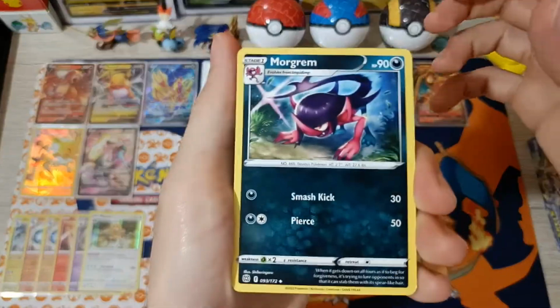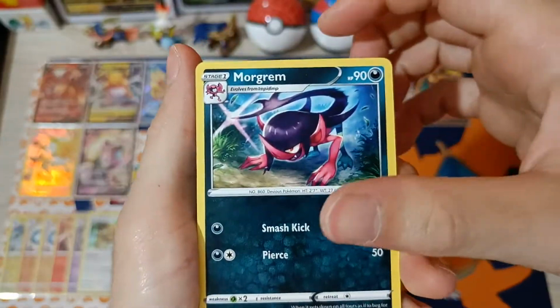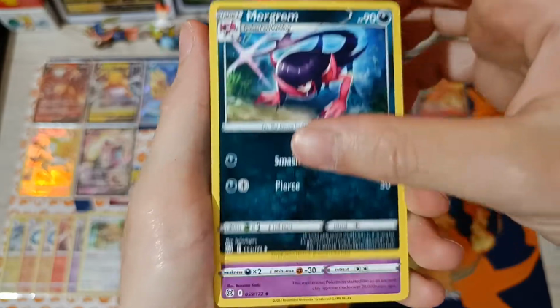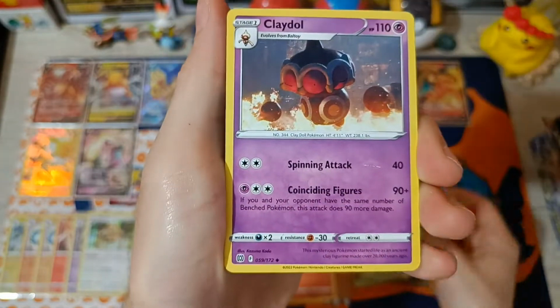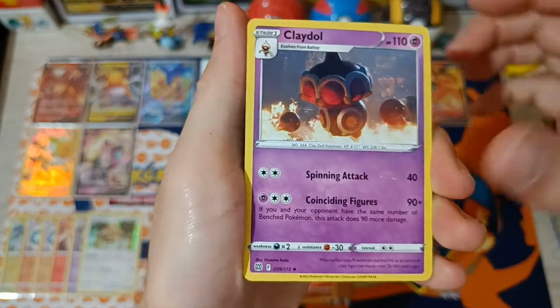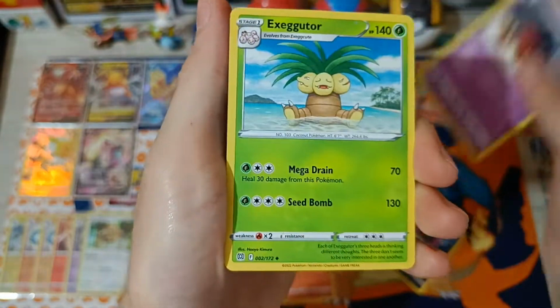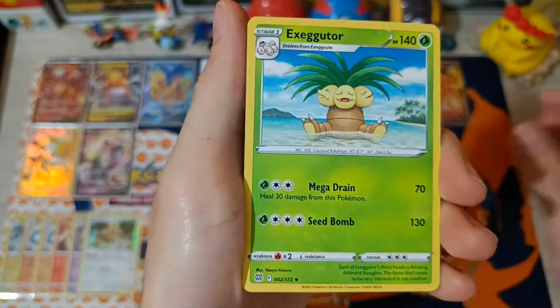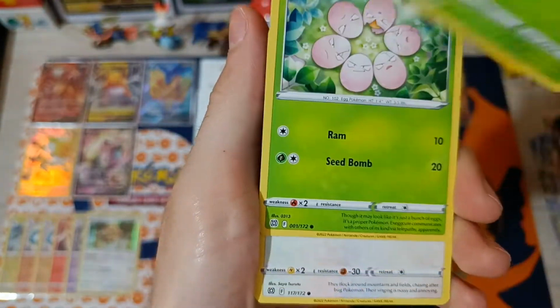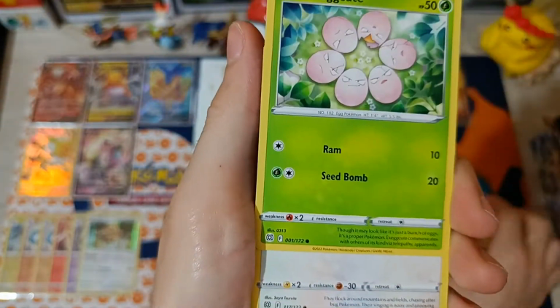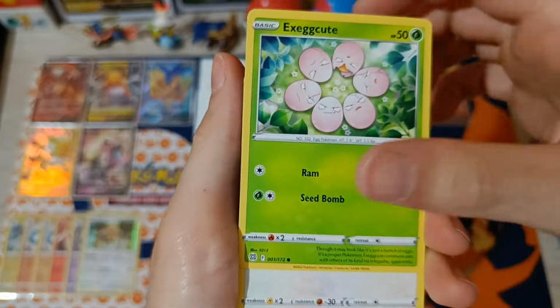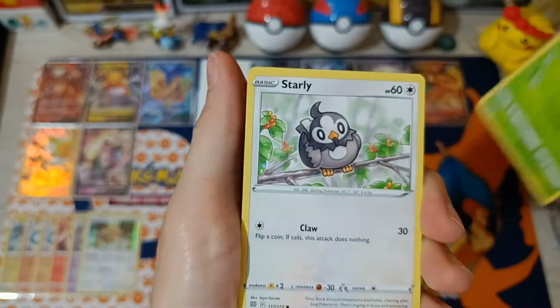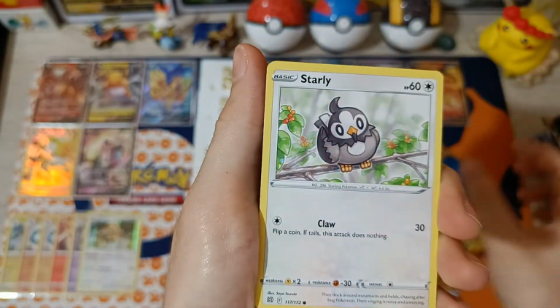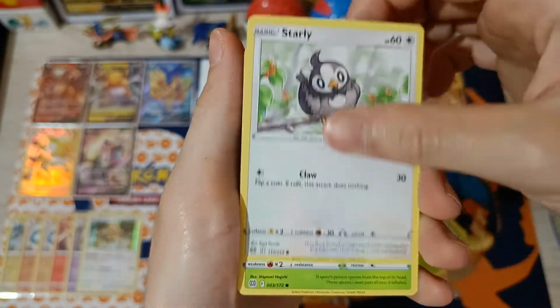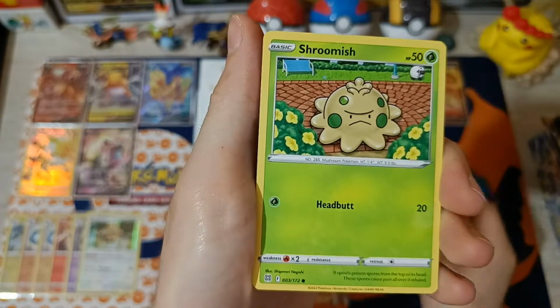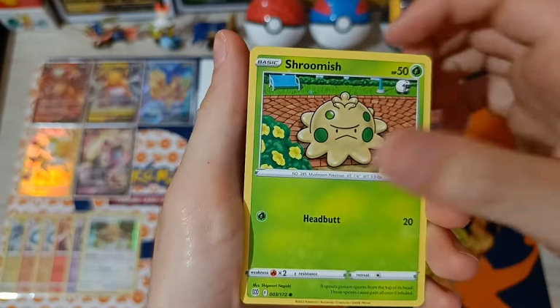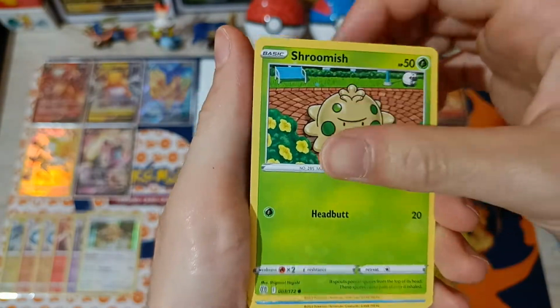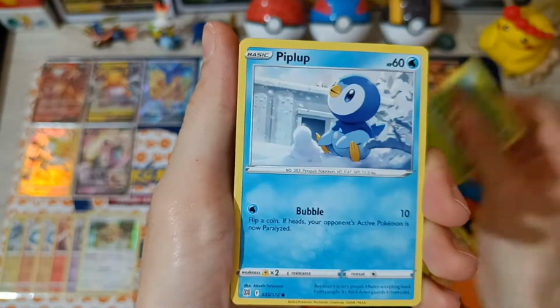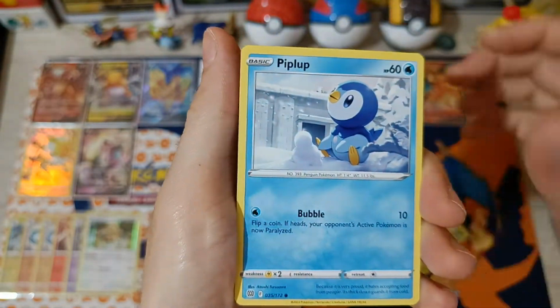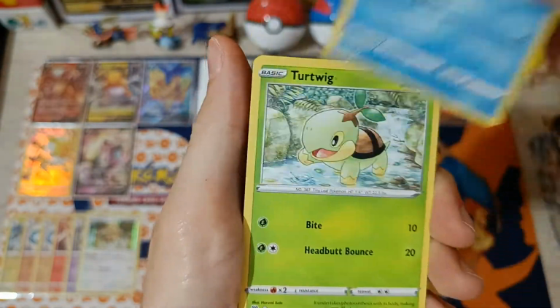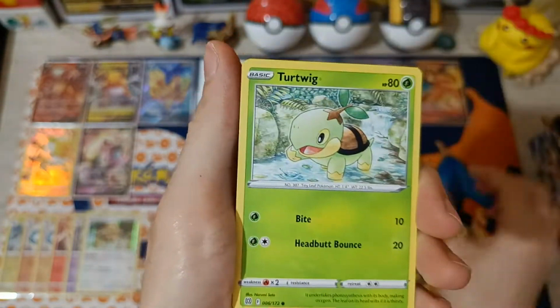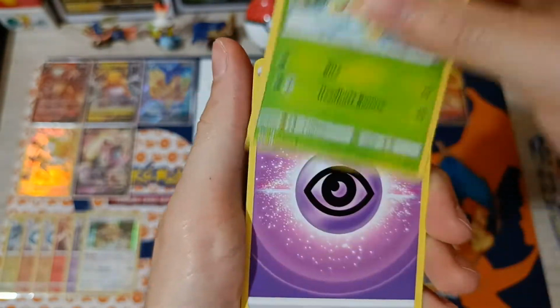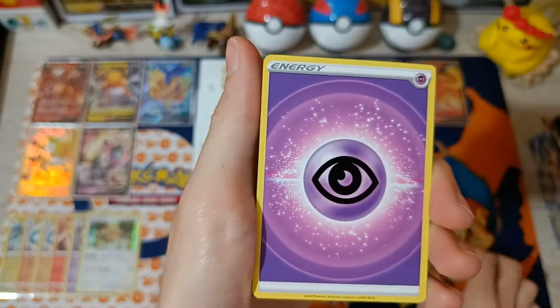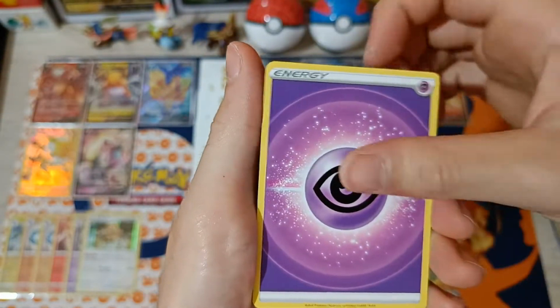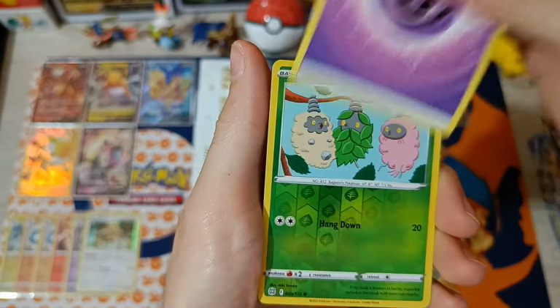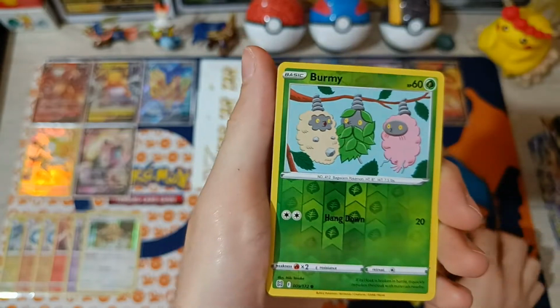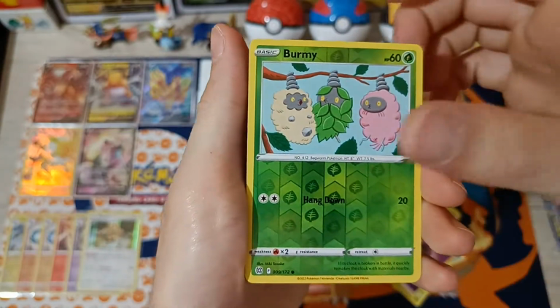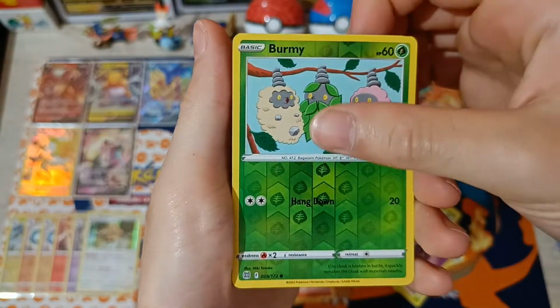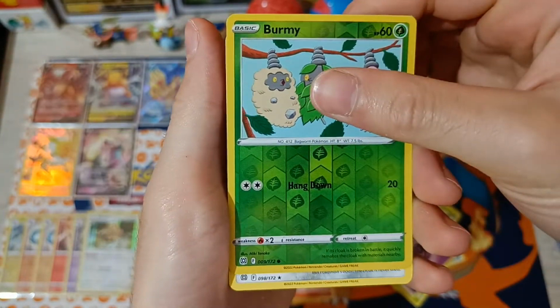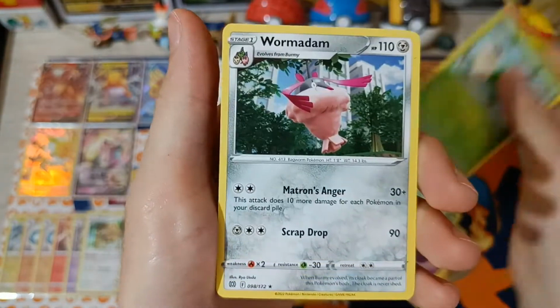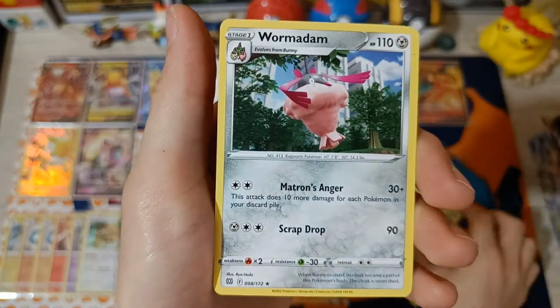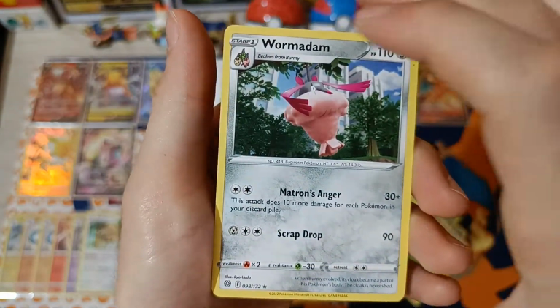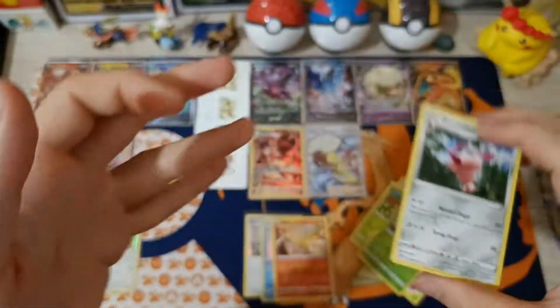Pack 13 with Arceus: Morgrem, Kaleidol, Exeggutor, Exeggcute, Evolution, Starly, Shroomish, Piplup, Turtwig, Energy, Reverse Burmy, and Wormadam non-hollow.